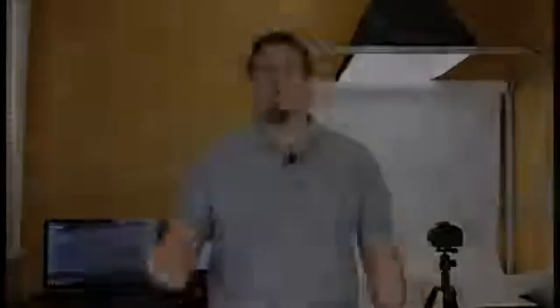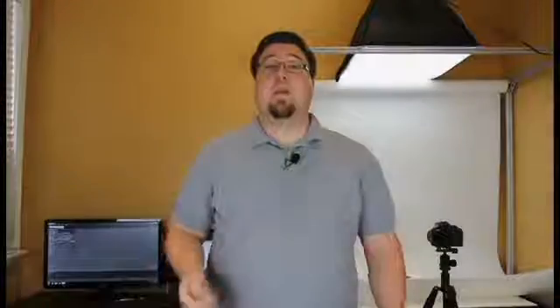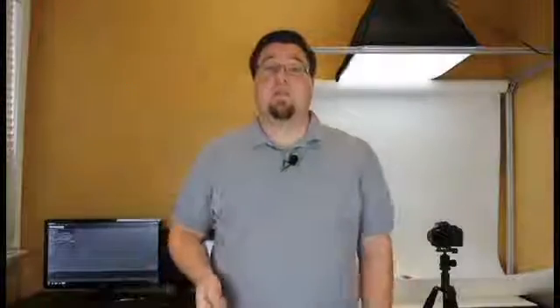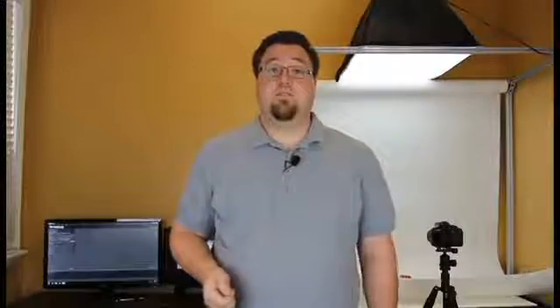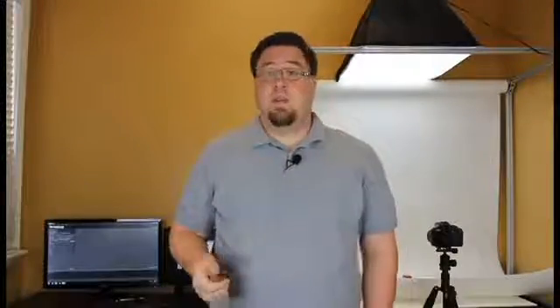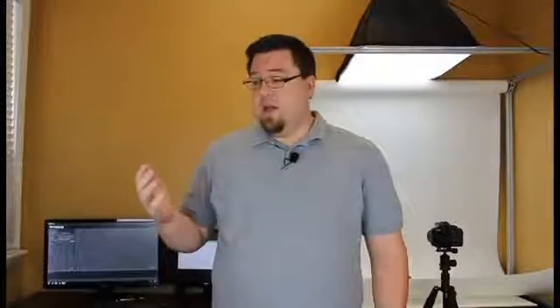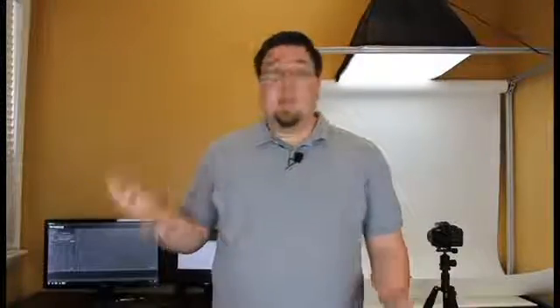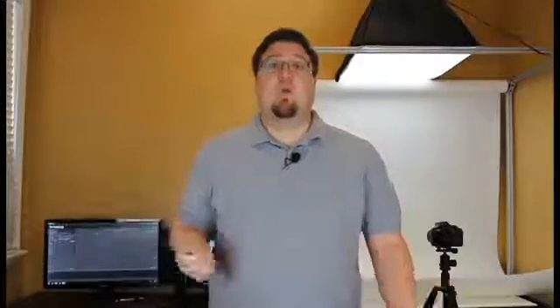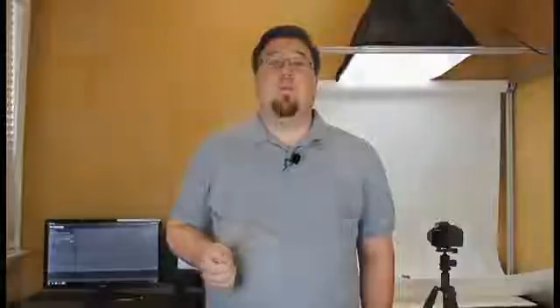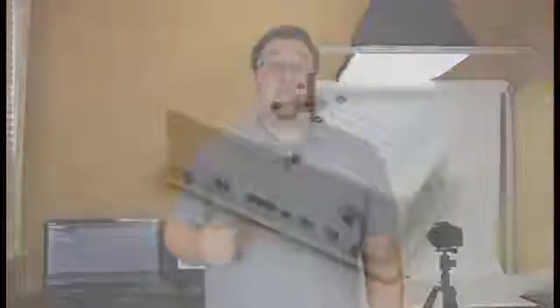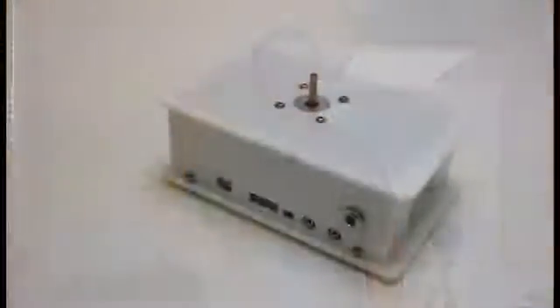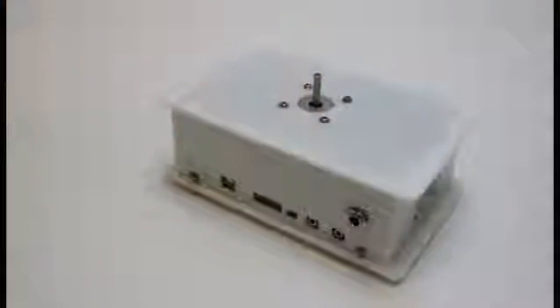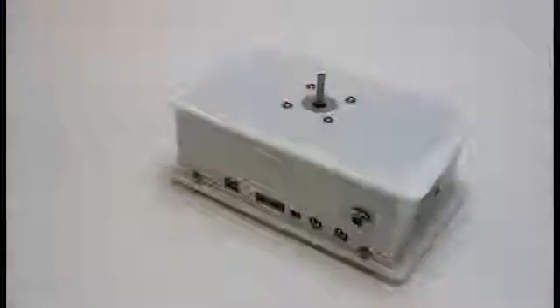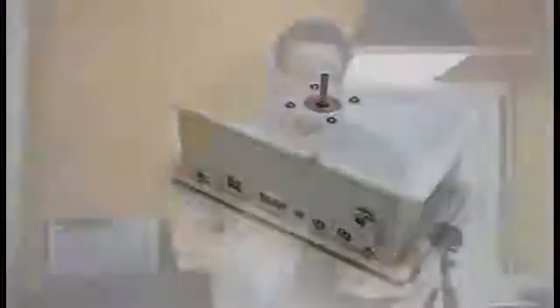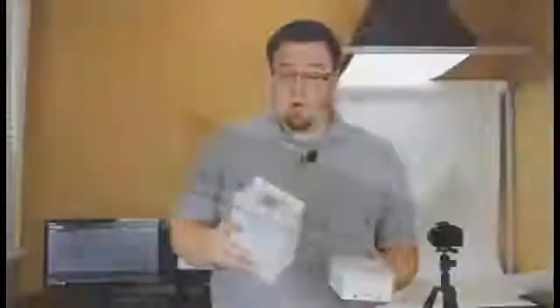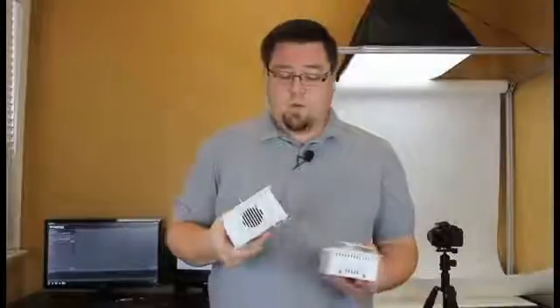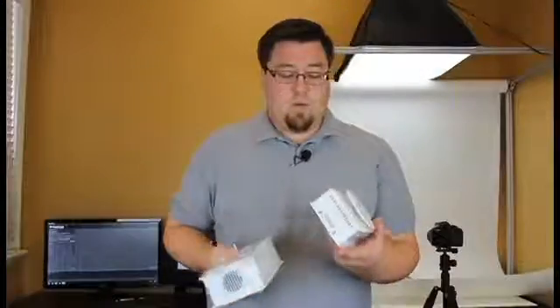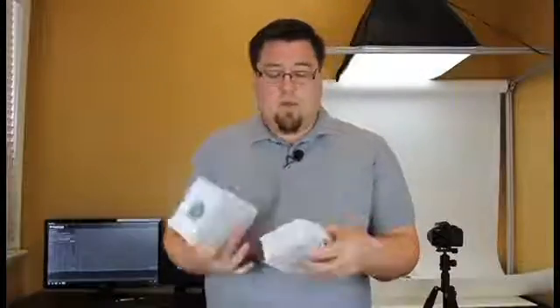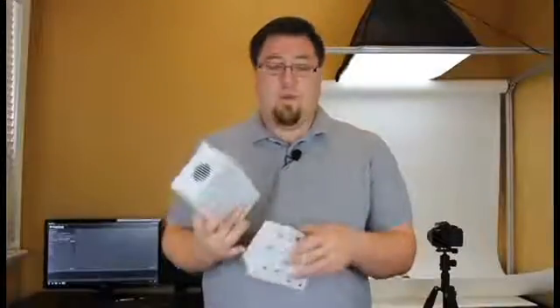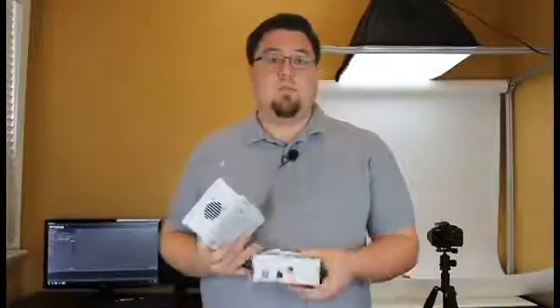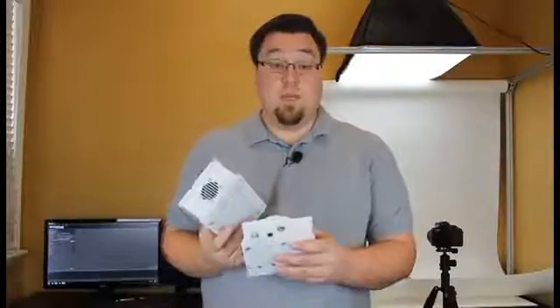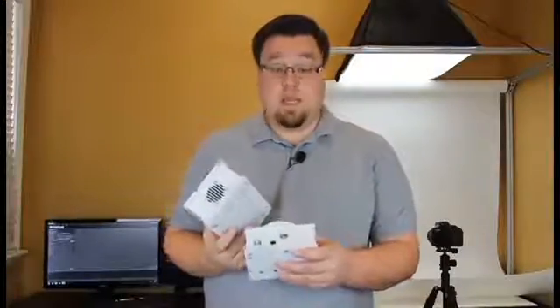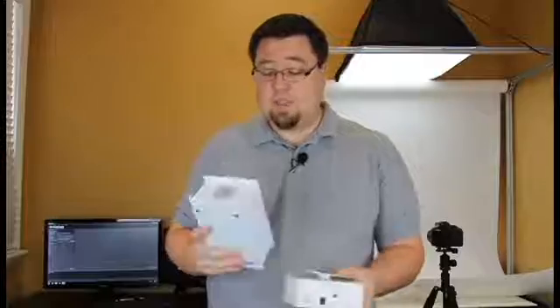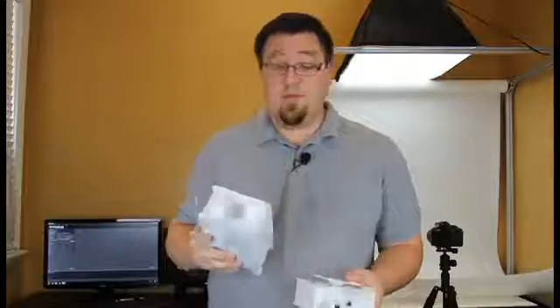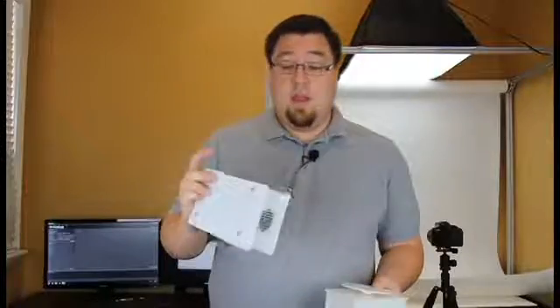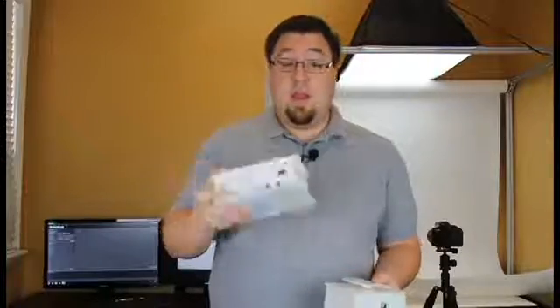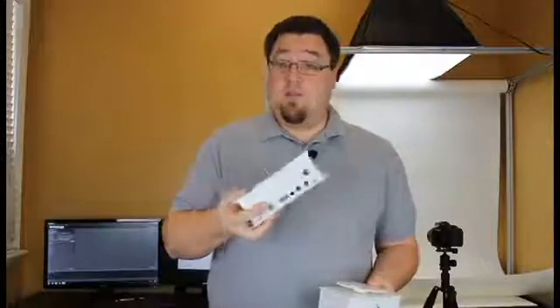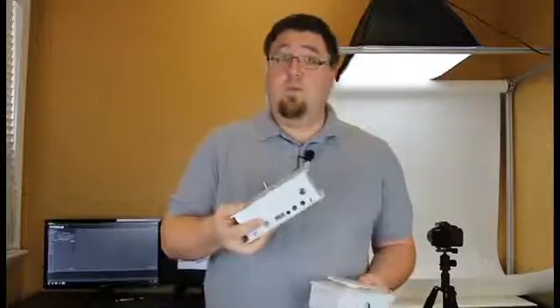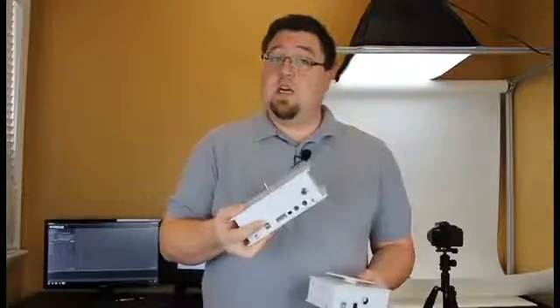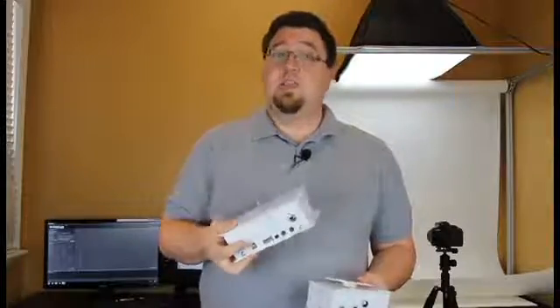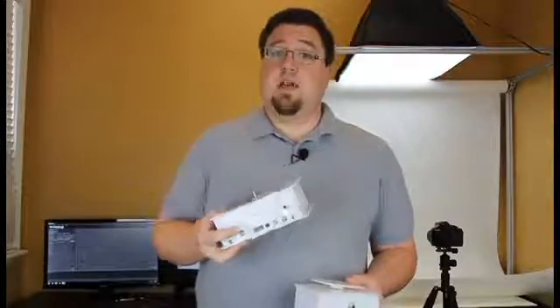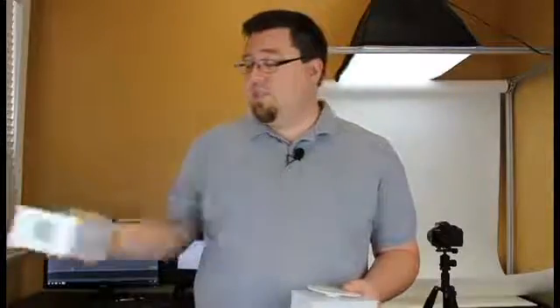Welcome Kickstarters. Today I want to go over the Z-Capture system. We have here the Baby Z-Capture system and here the full-size Z-Capture system.